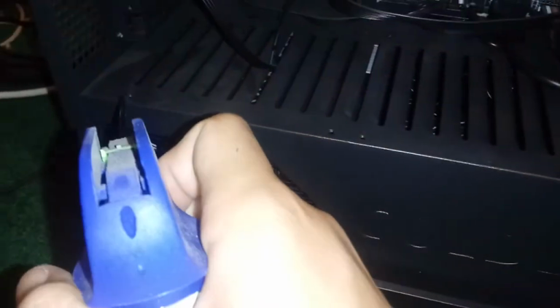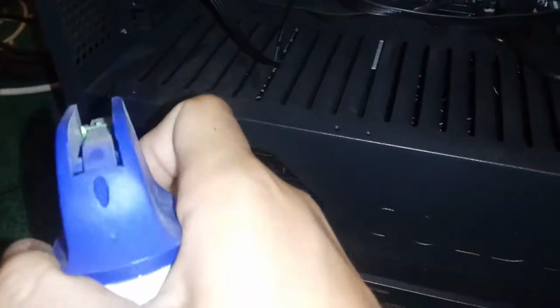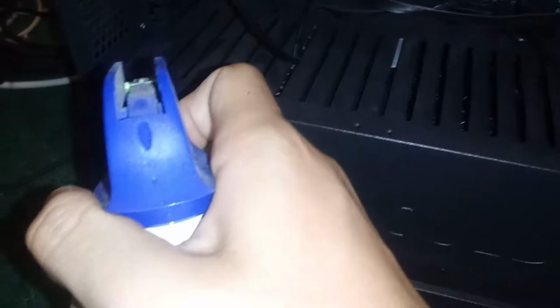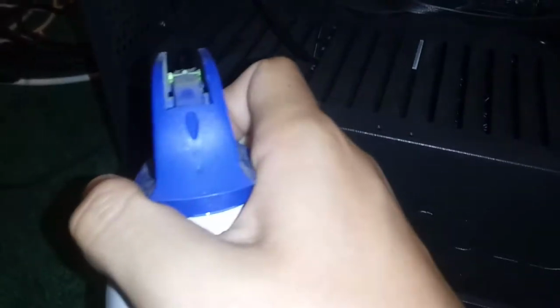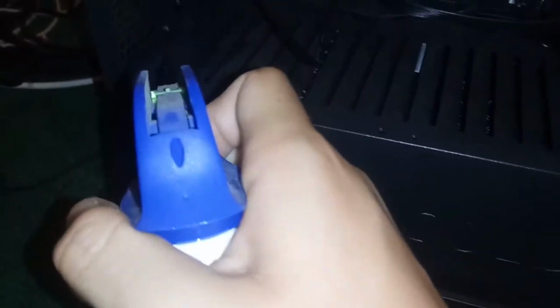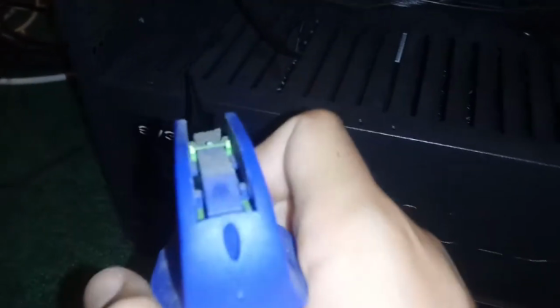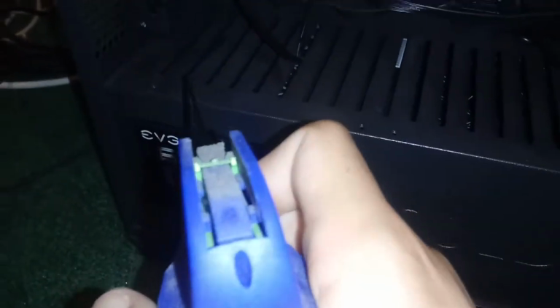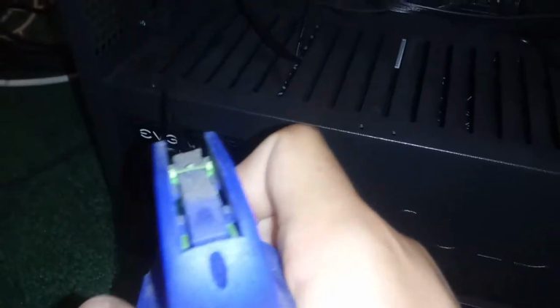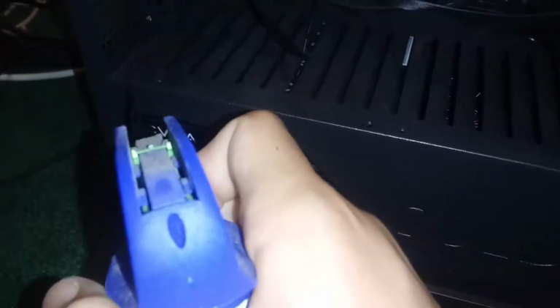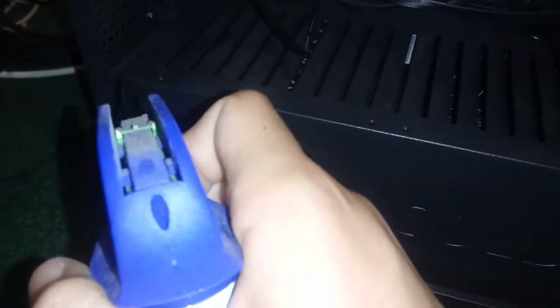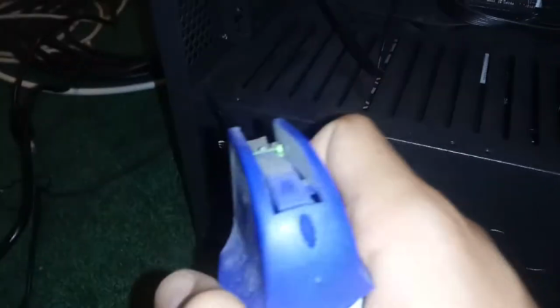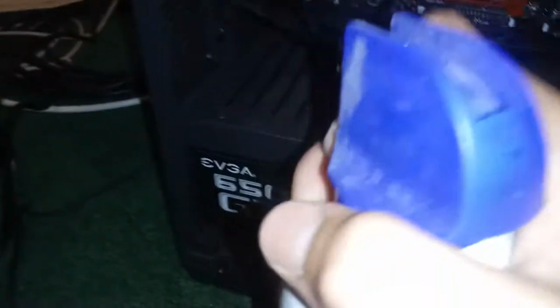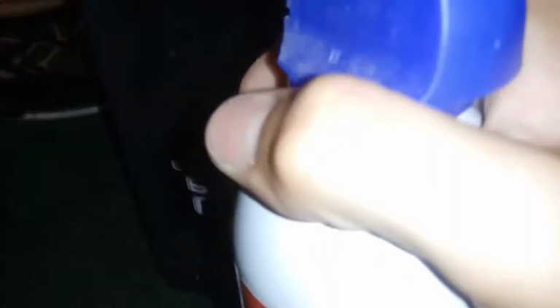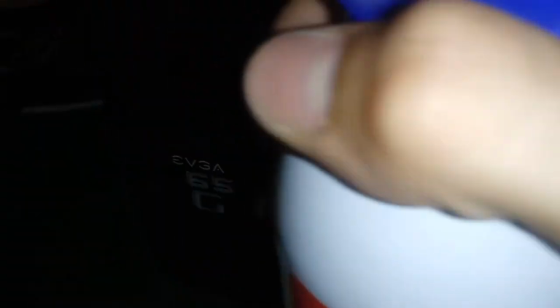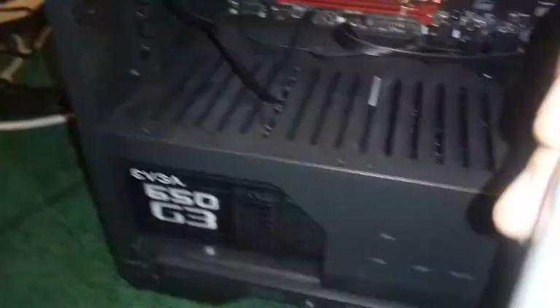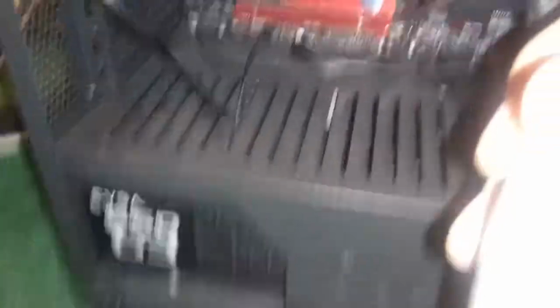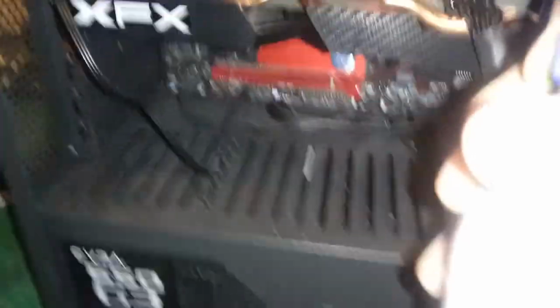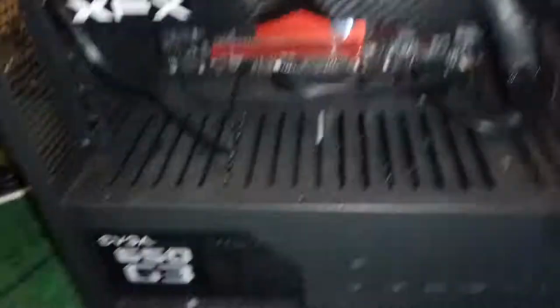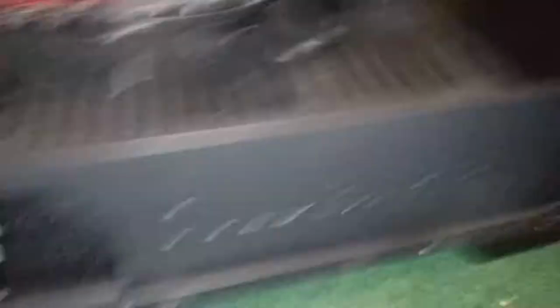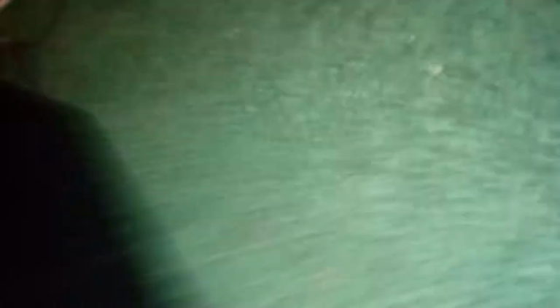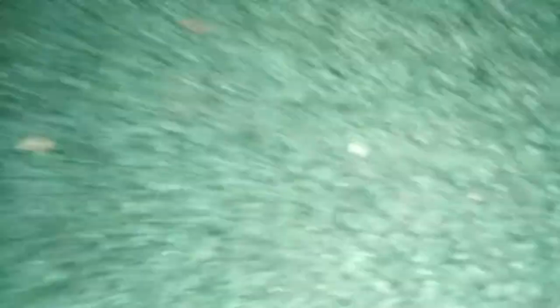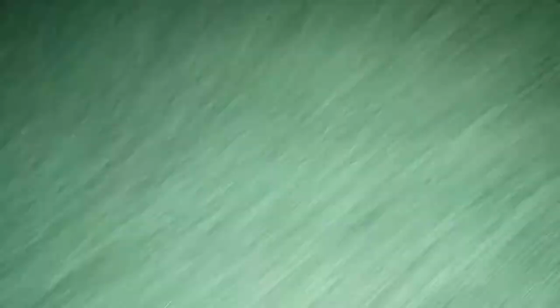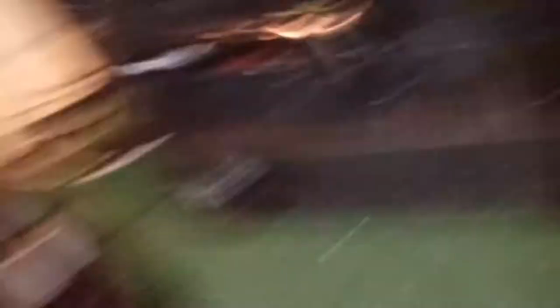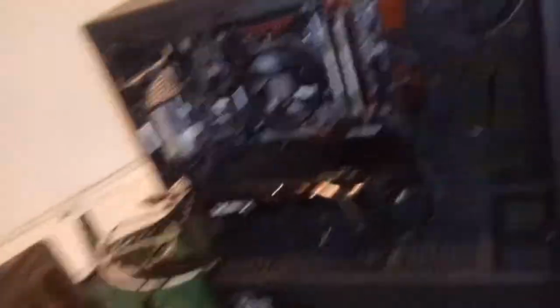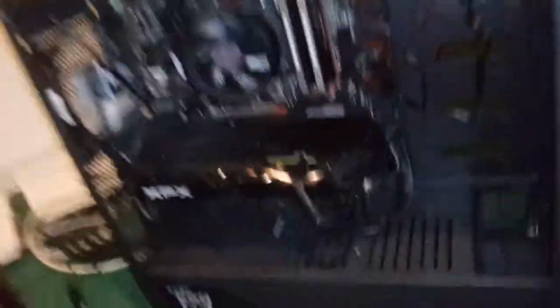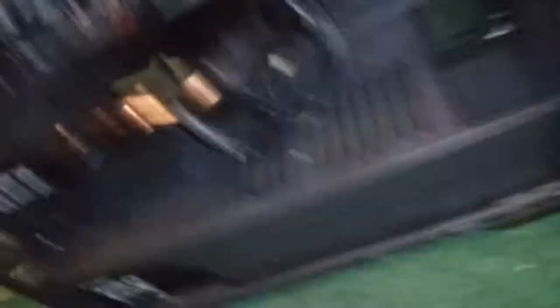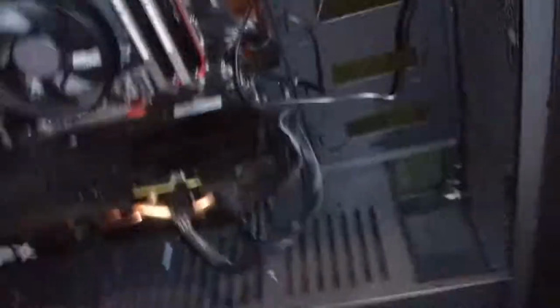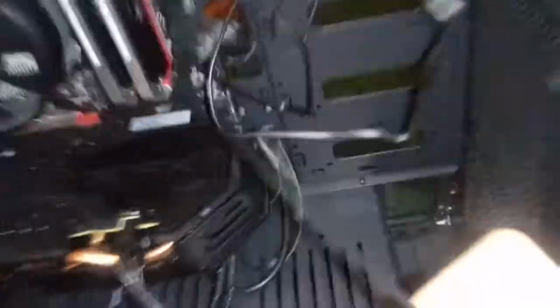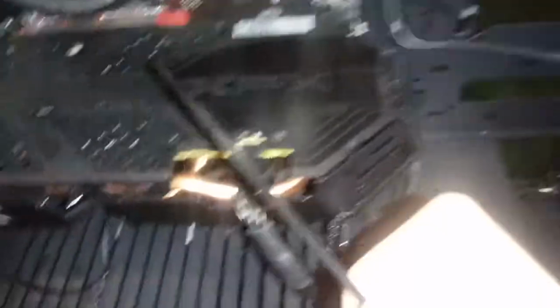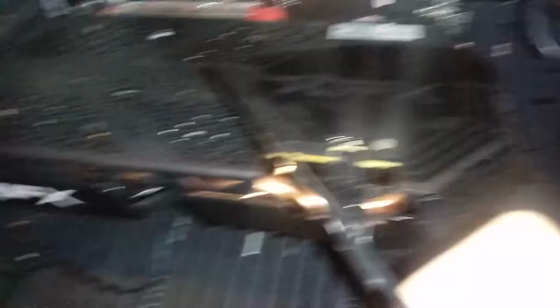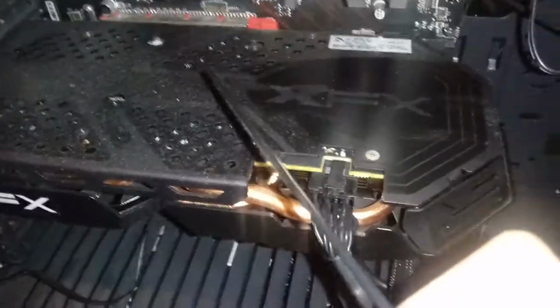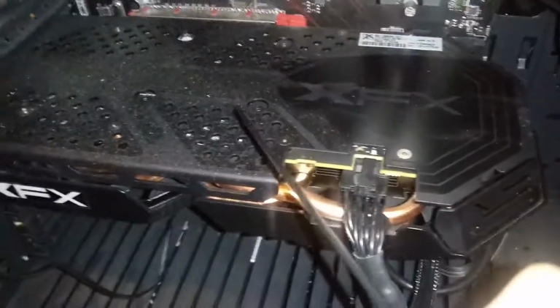Yes, this thing is unplugged. Oops, I shook it — dang it.